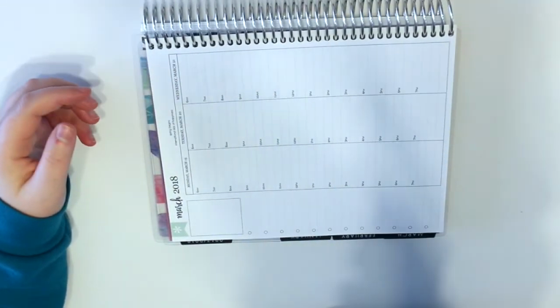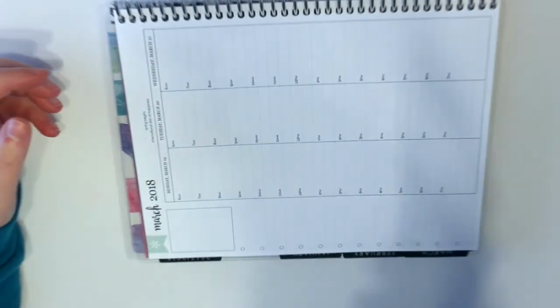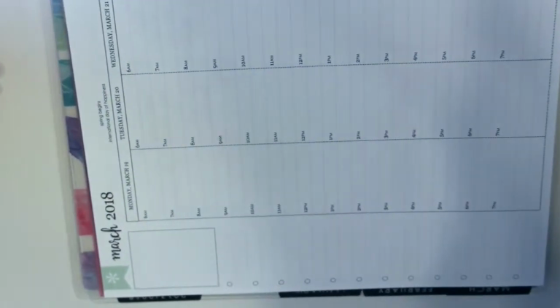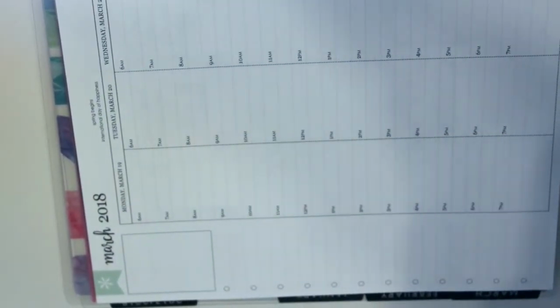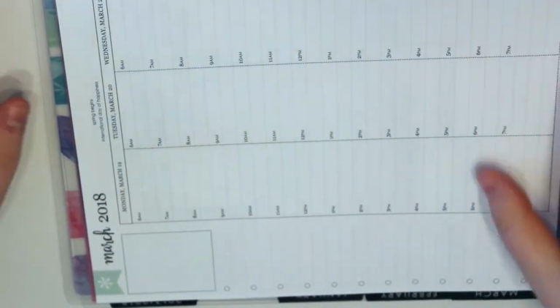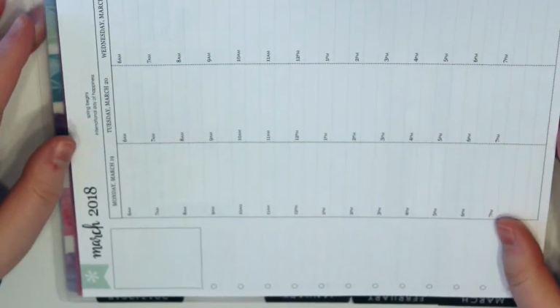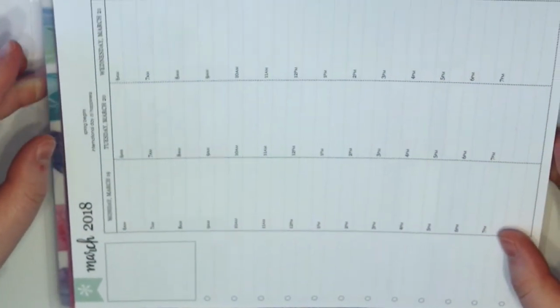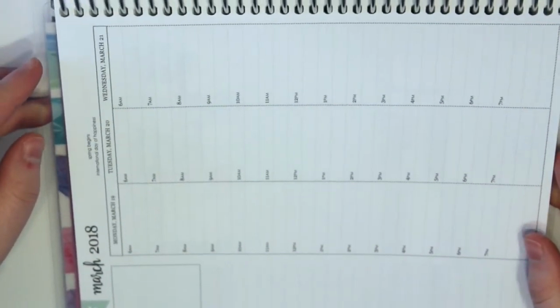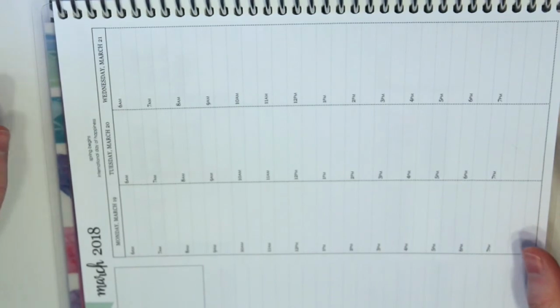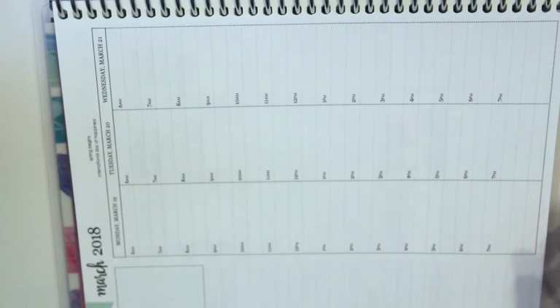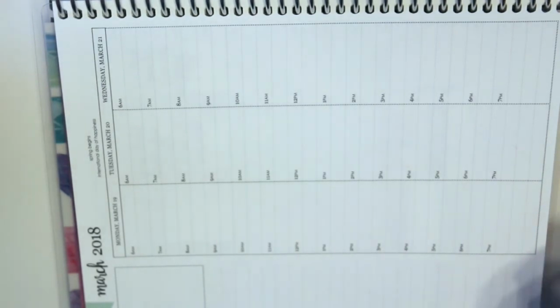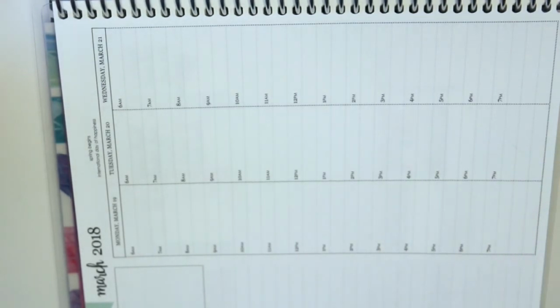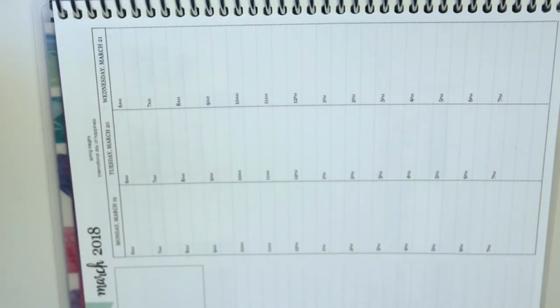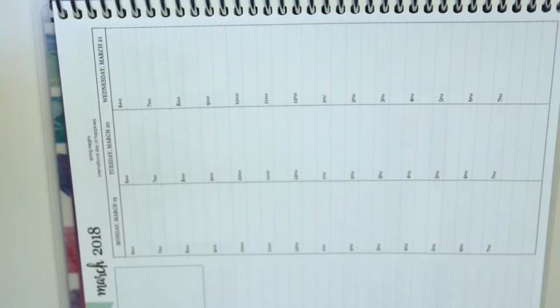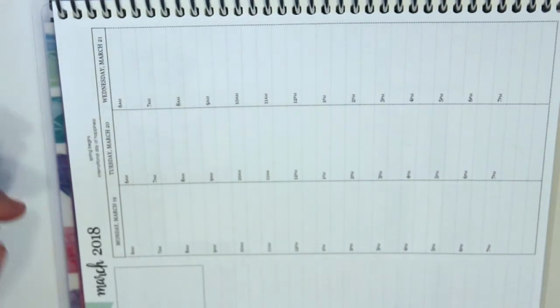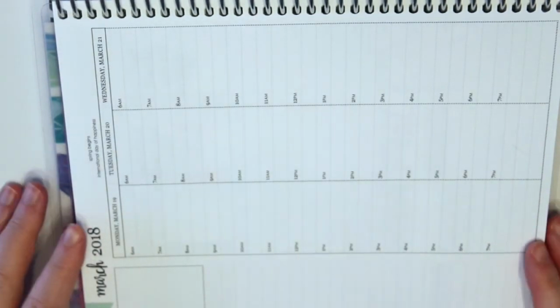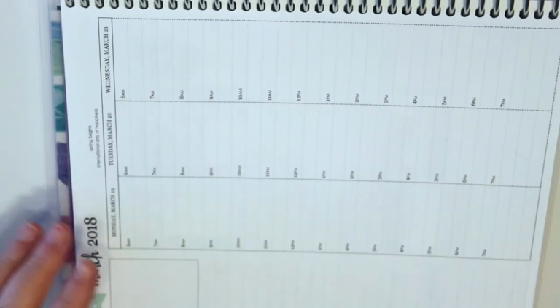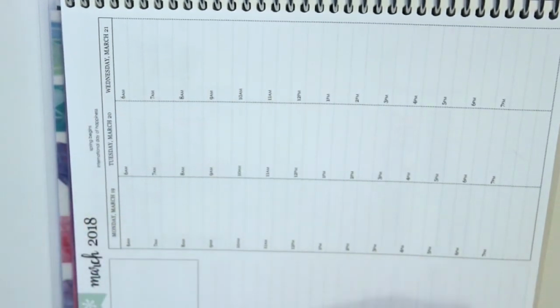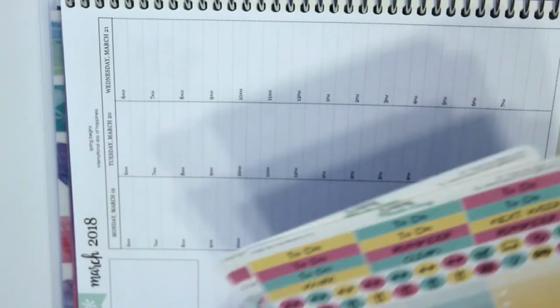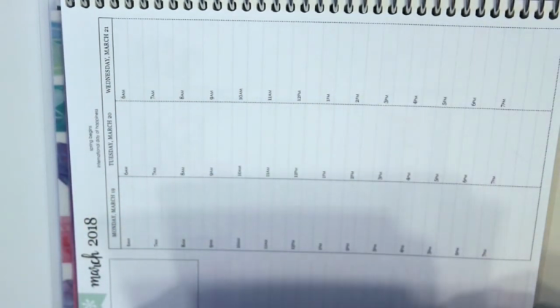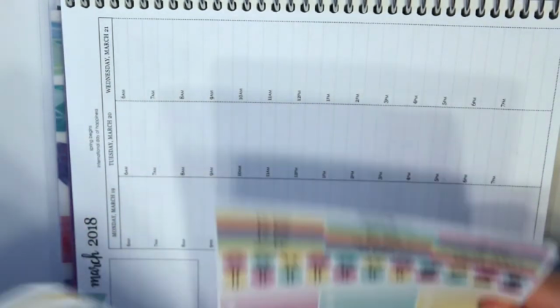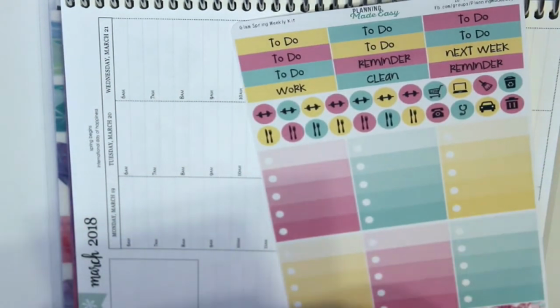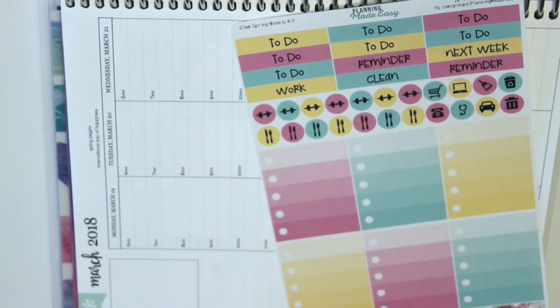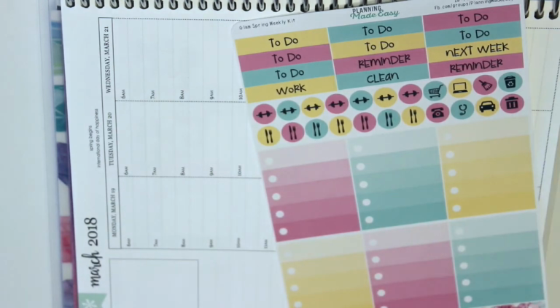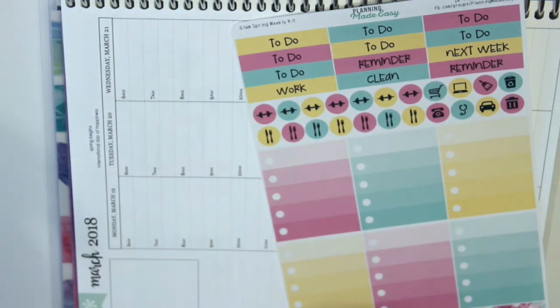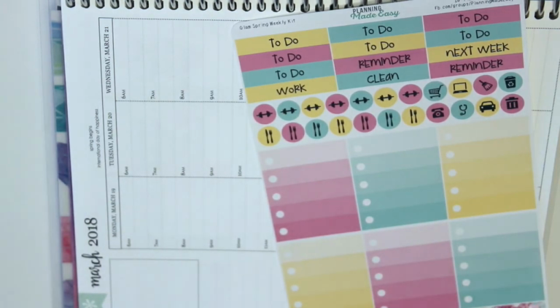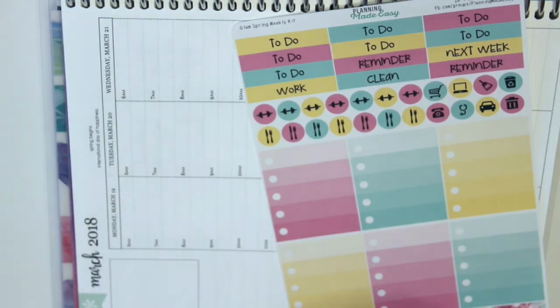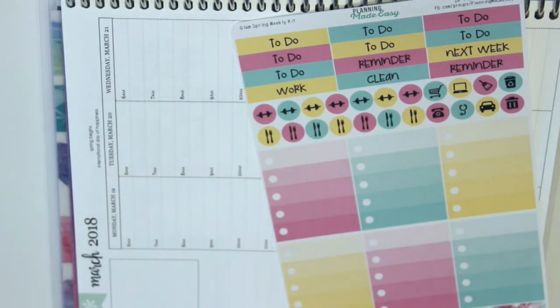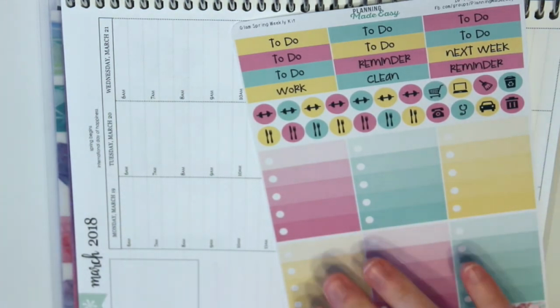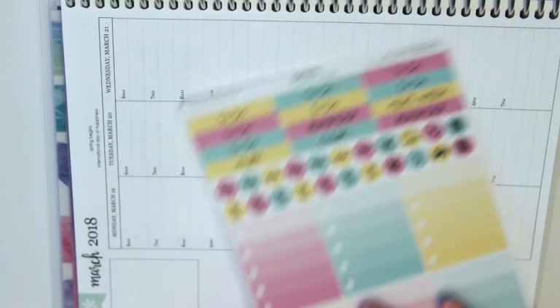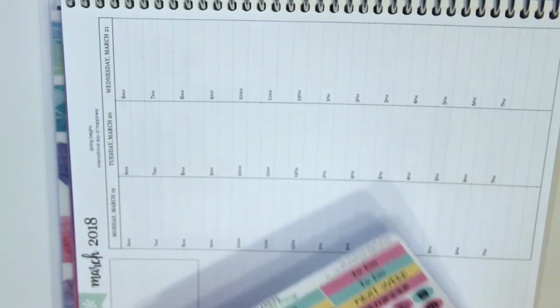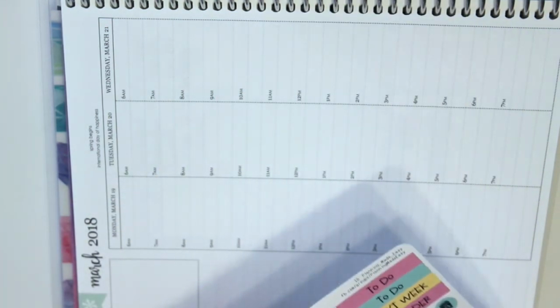I'm going to just zoom you in here. Hopefully we're in focus — last week we were not. I think we look pretty good. So her kits are a little bit different, so I'm hoping that this will turn out okay.